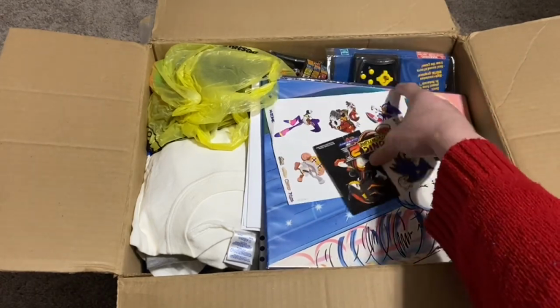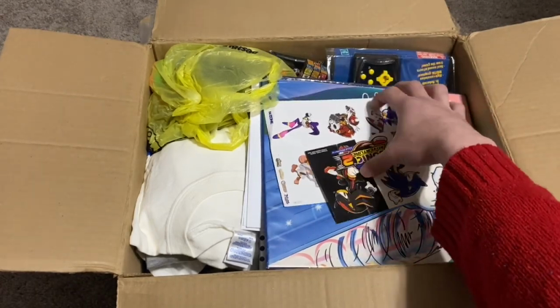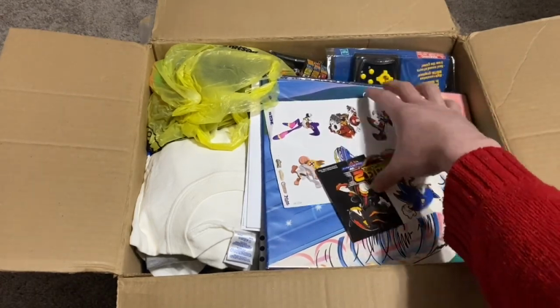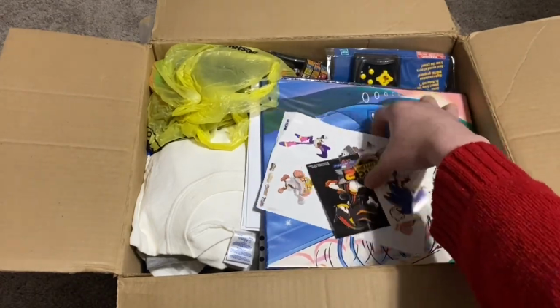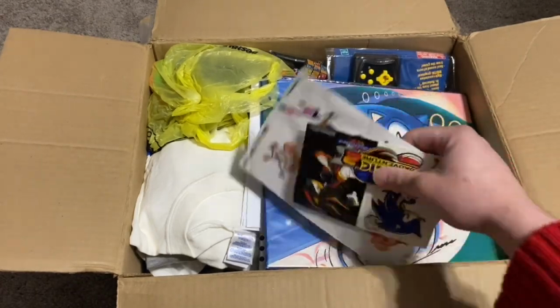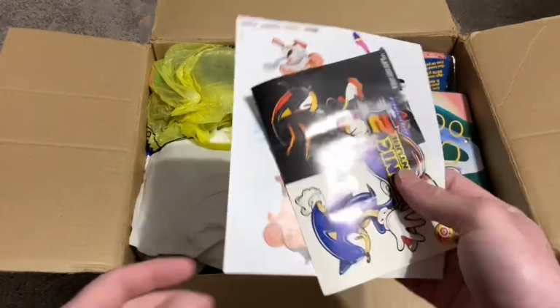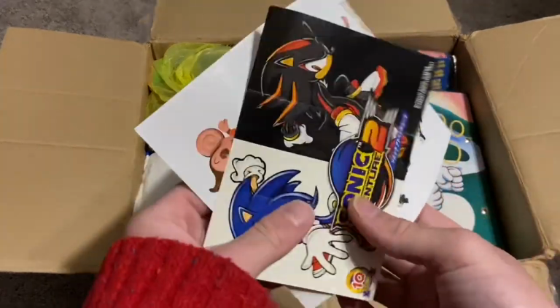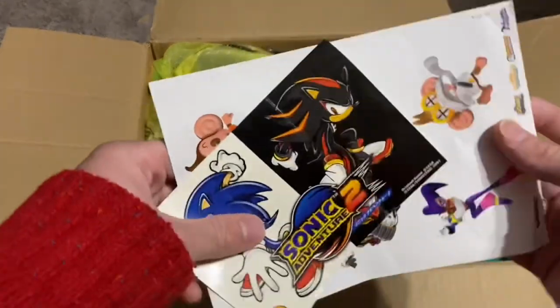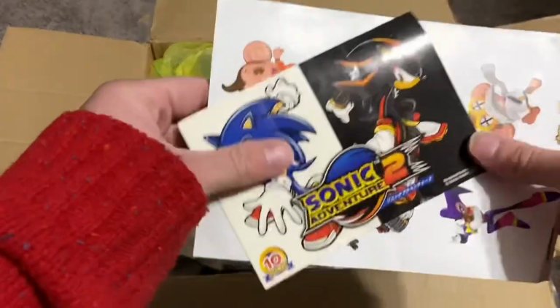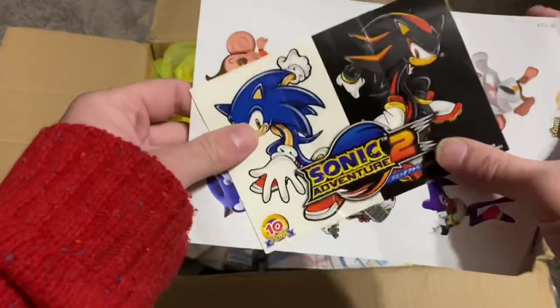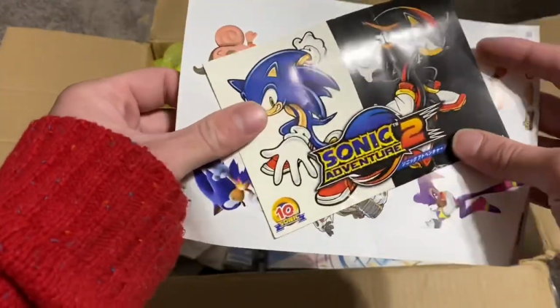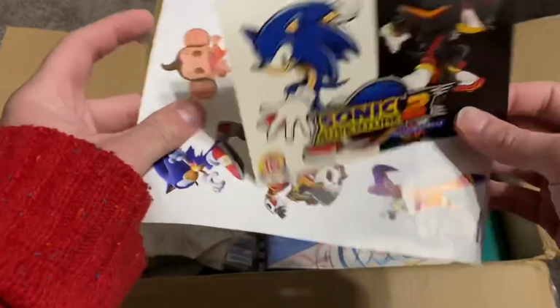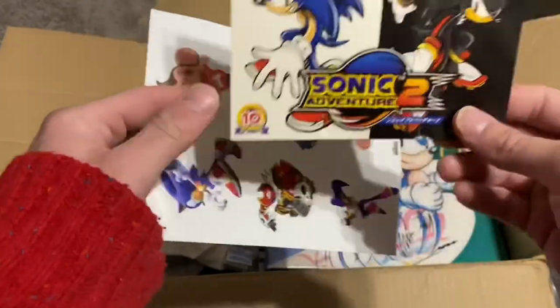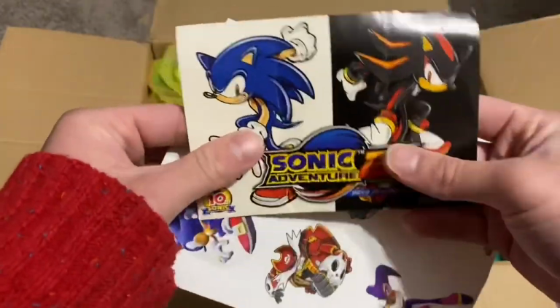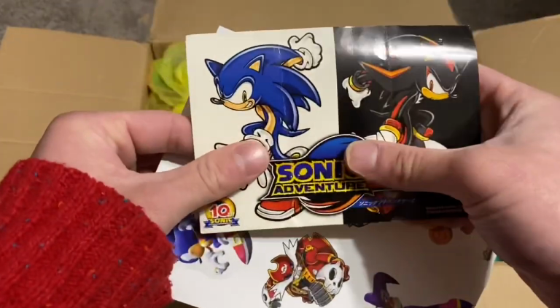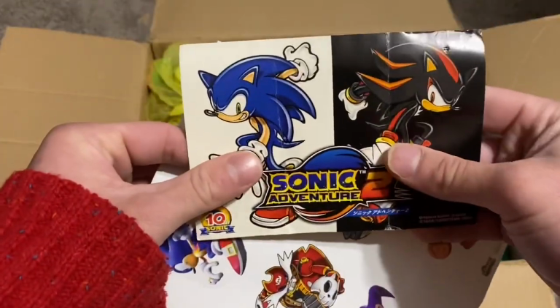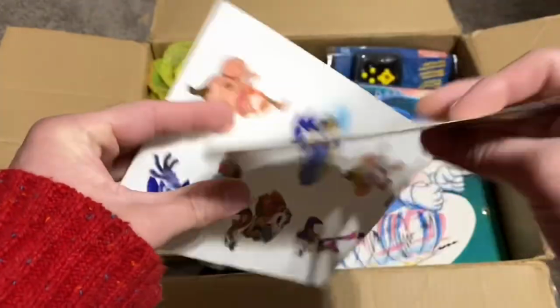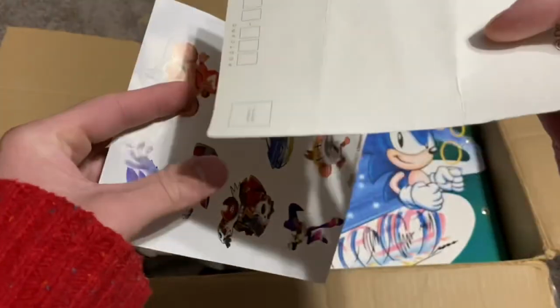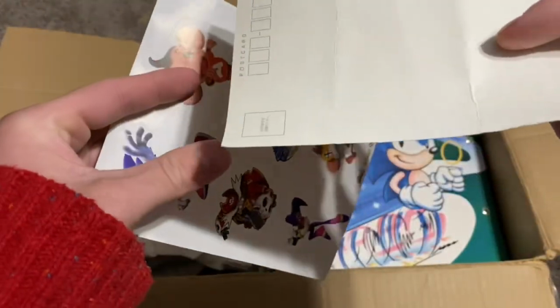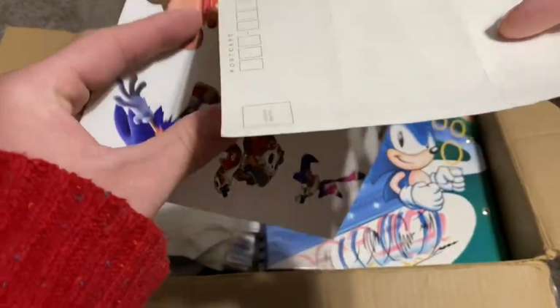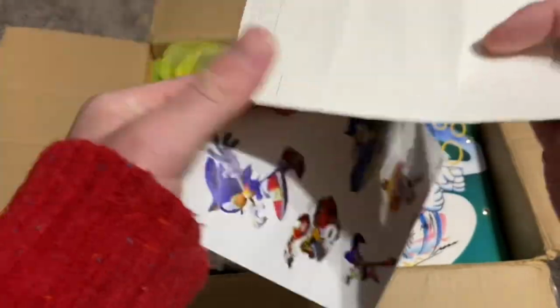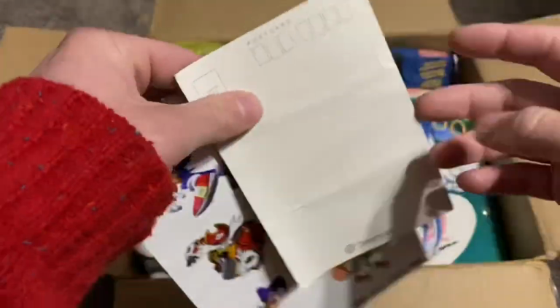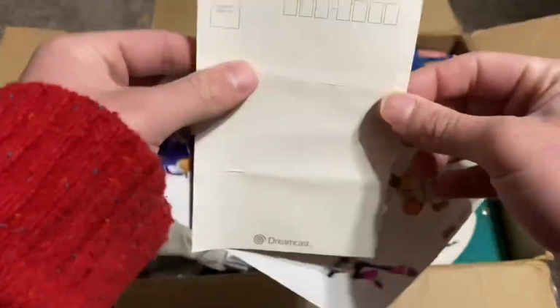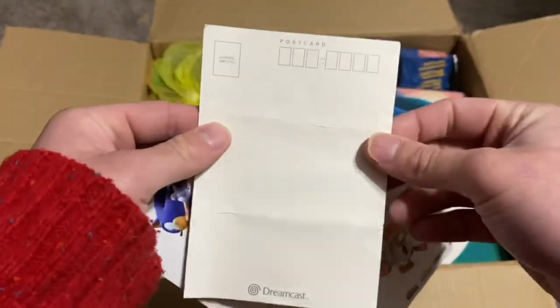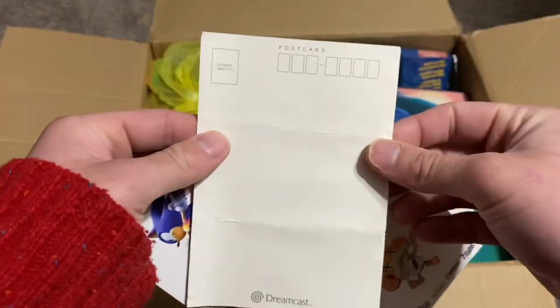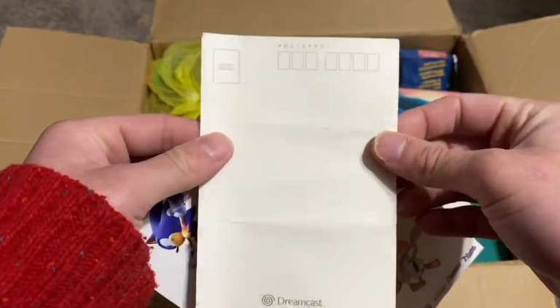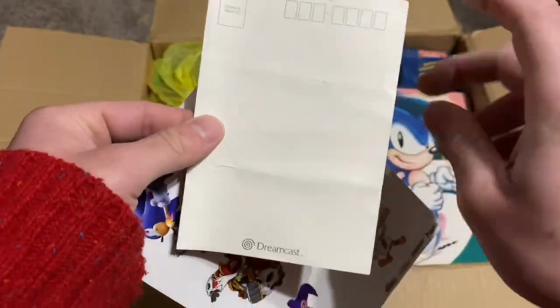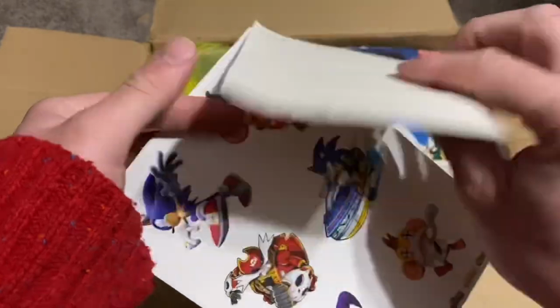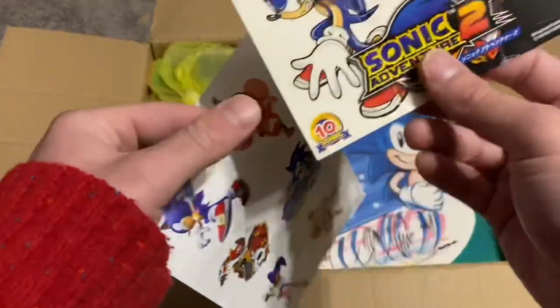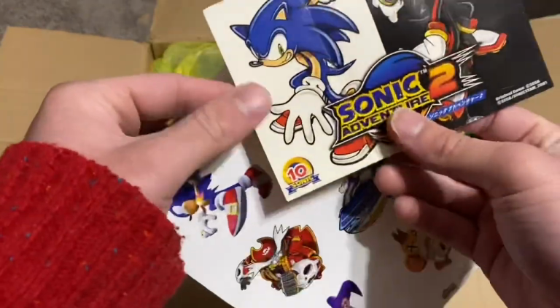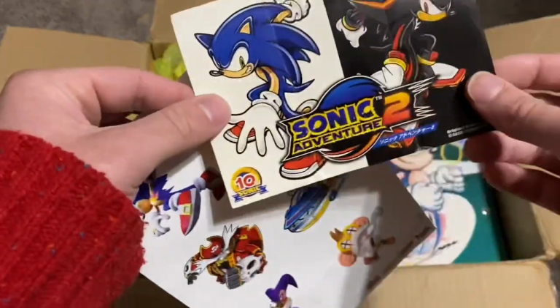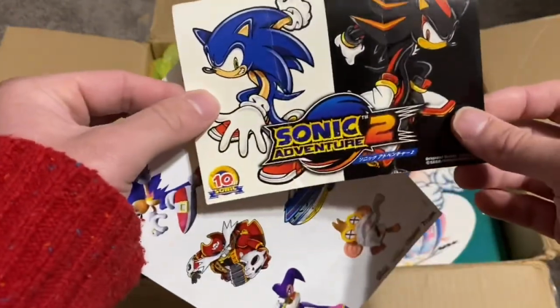Over here it looks like some stickers. I haven't seen this one before — Sonic Adventure 2, it's got the 10th anniversary logo. Oh wait, this is a postcard. That's really cool, I've never seen this.